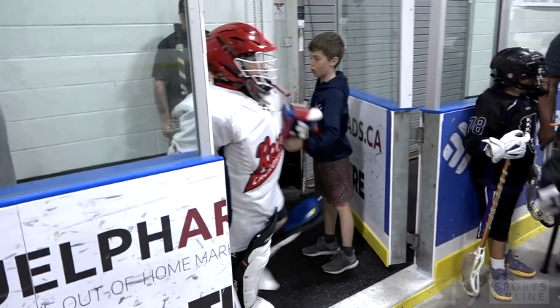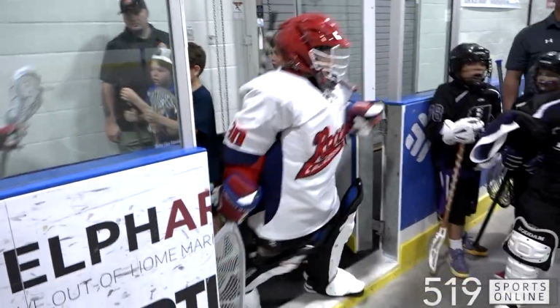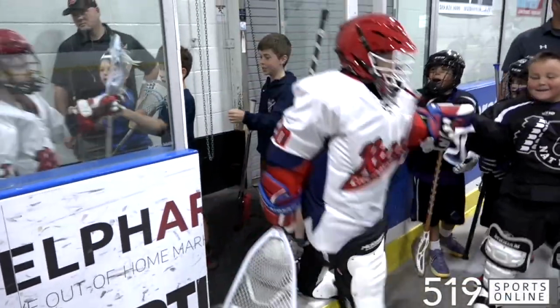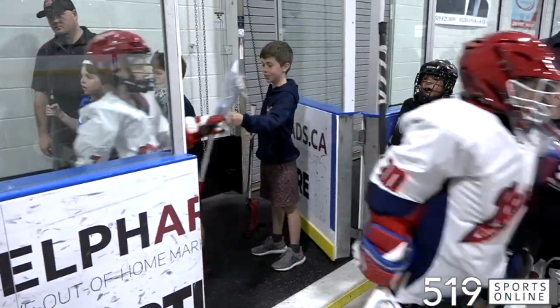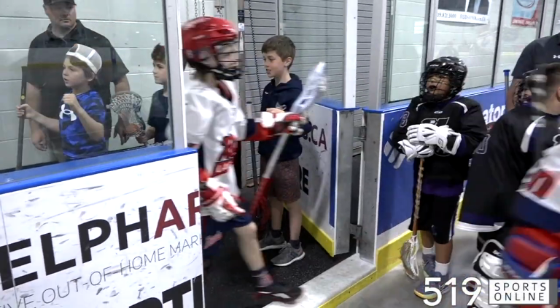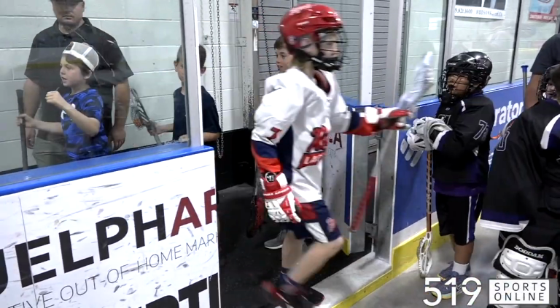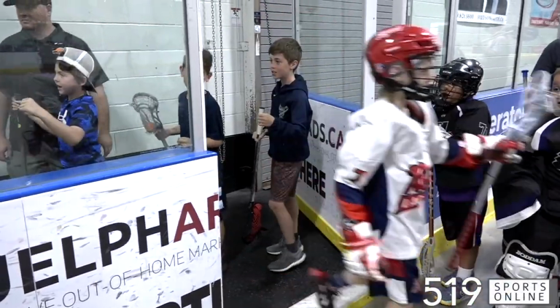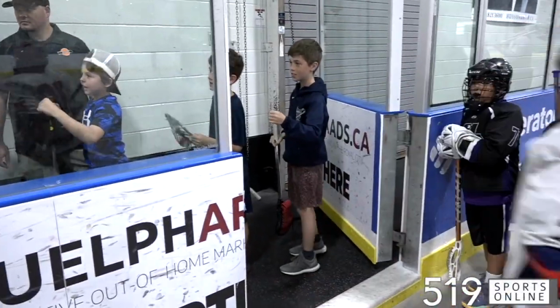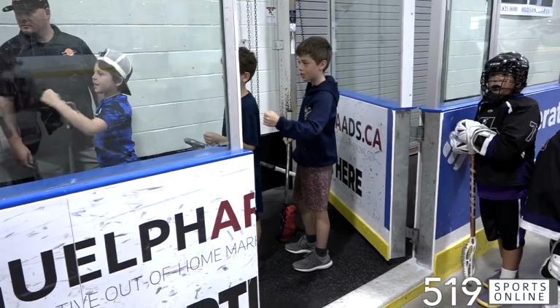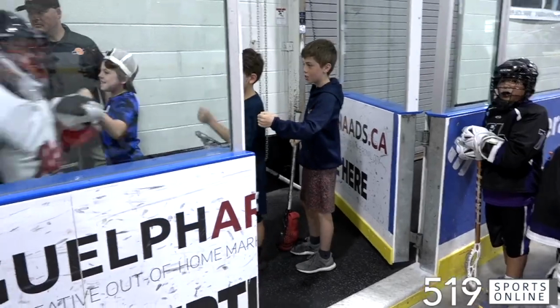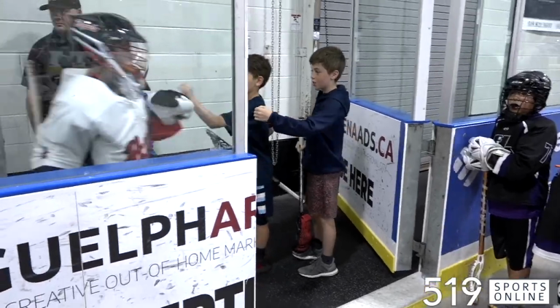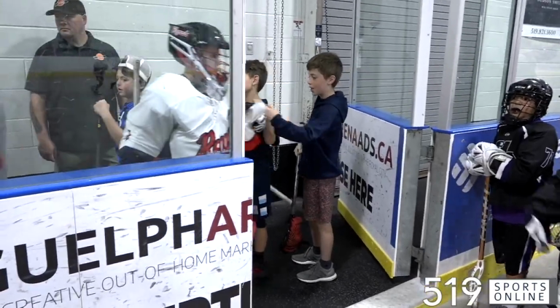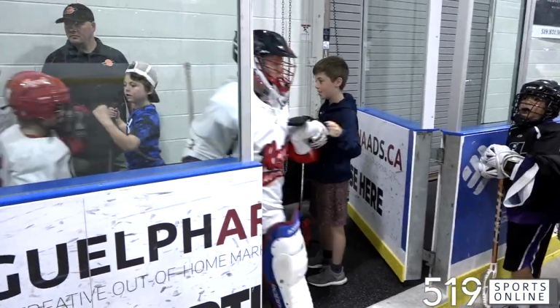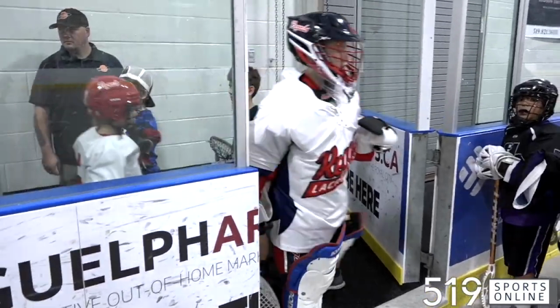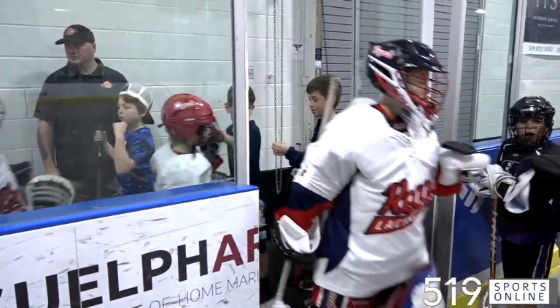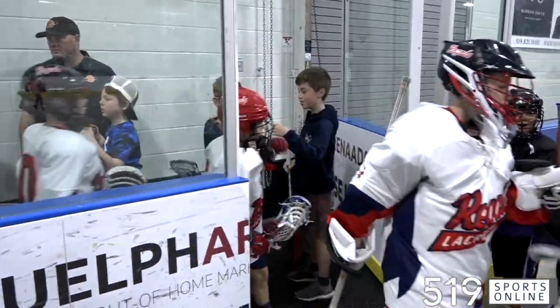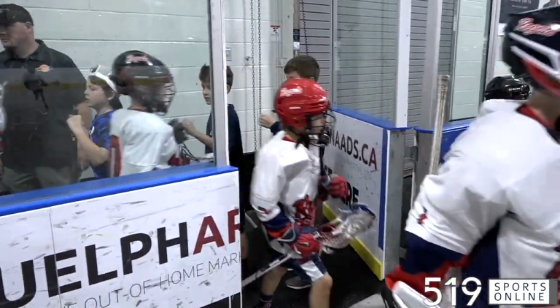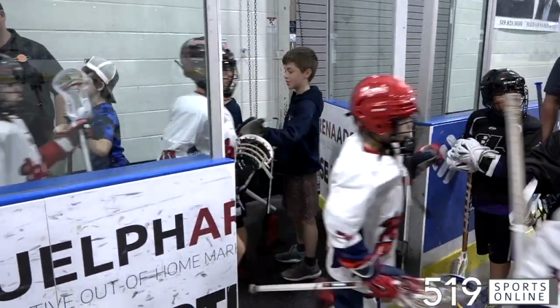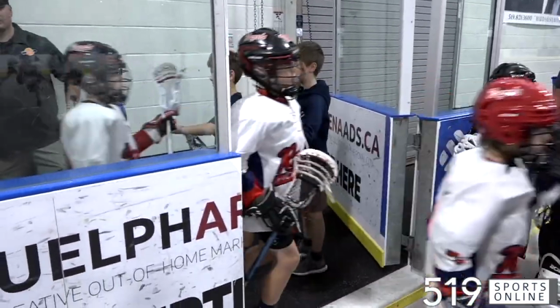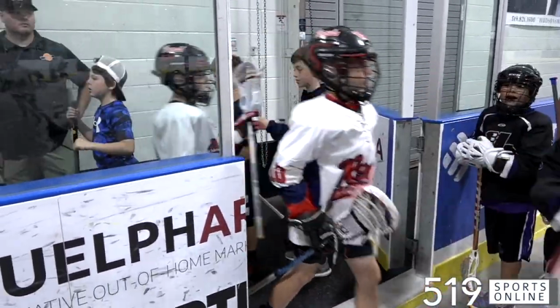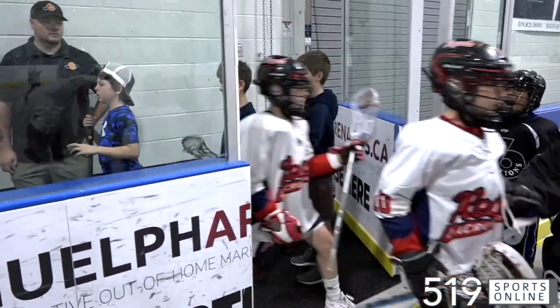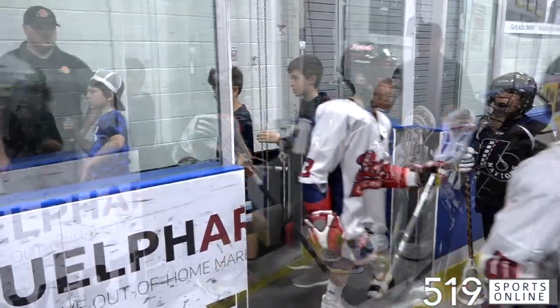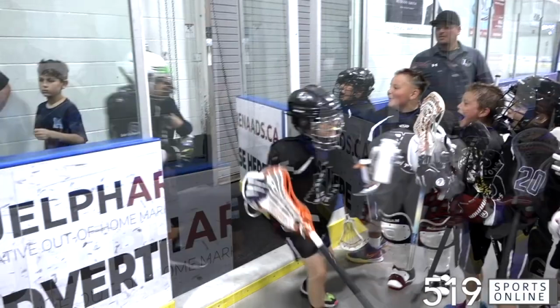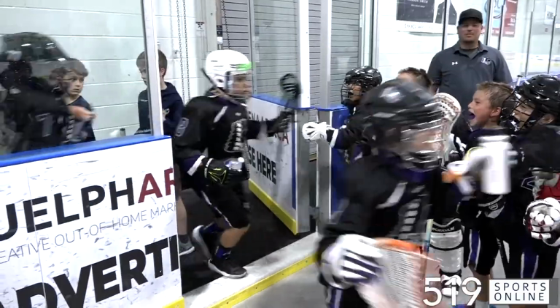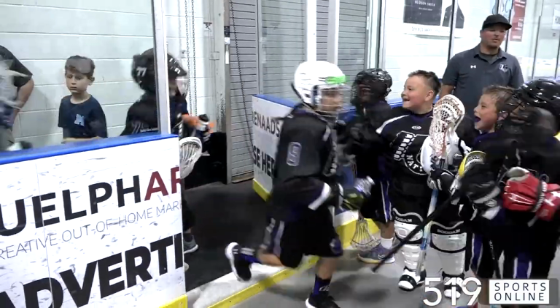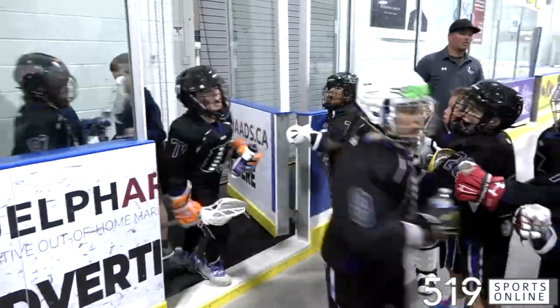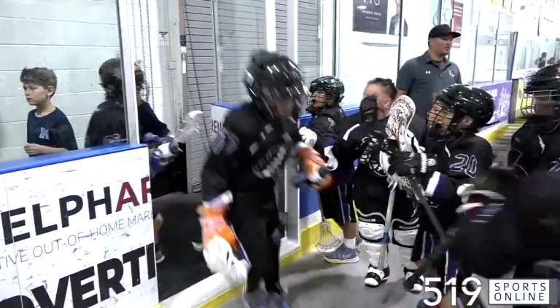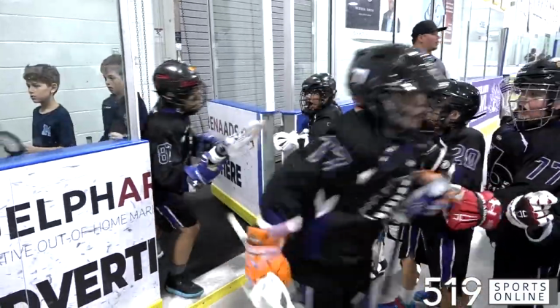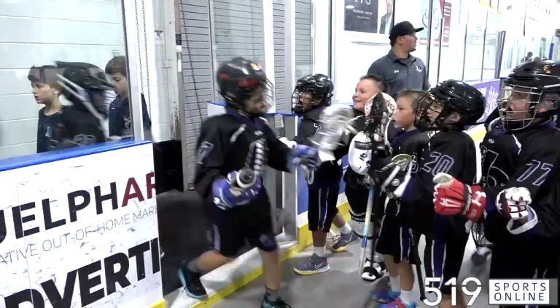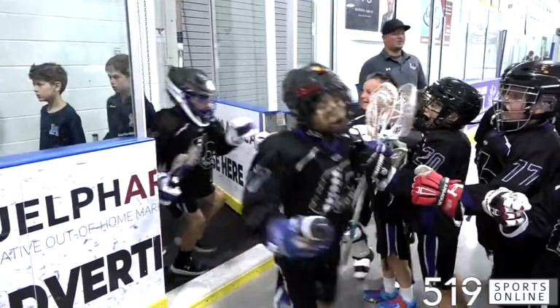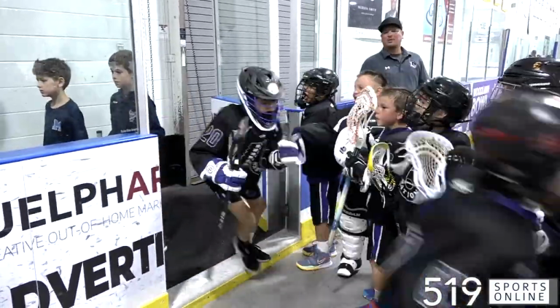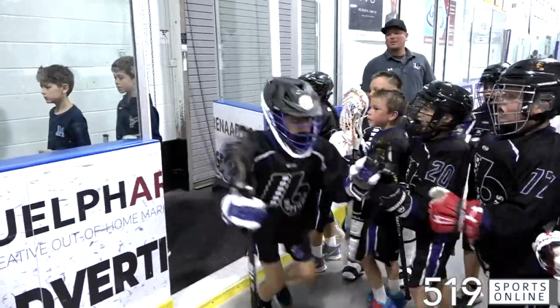It's the first day of action at the Chuck Miller Lacrosse Classic in Guelph. This is the opening game for the U11 Regals on Friday morning. They were facing Six Nations at the West End Community Center.